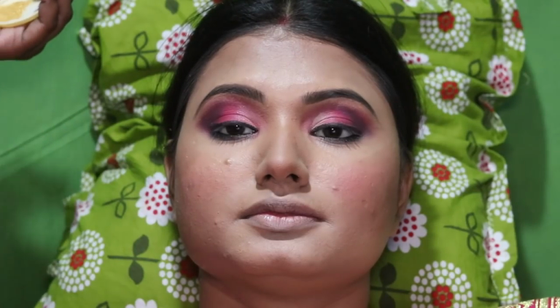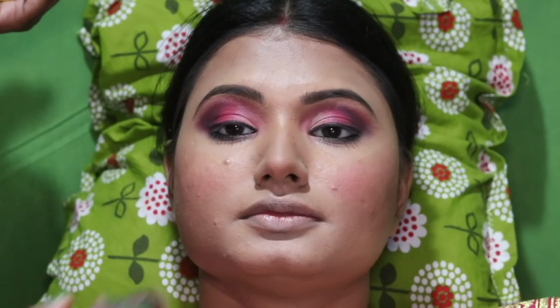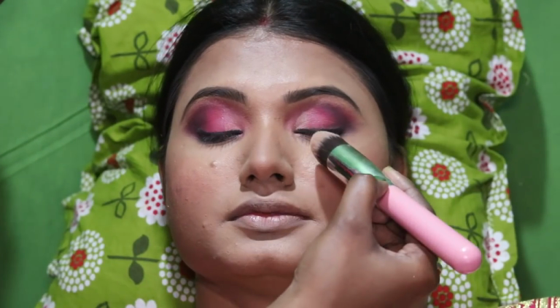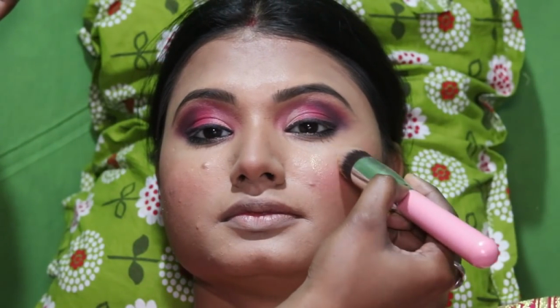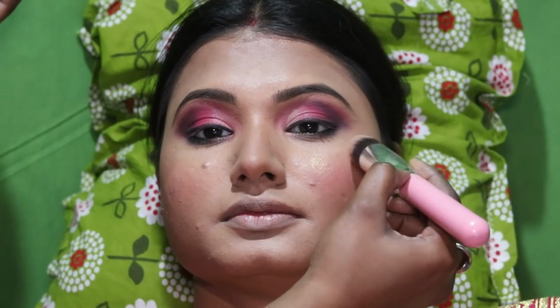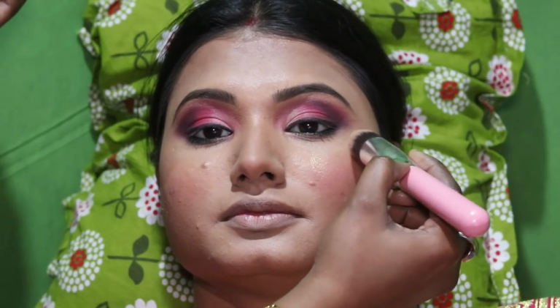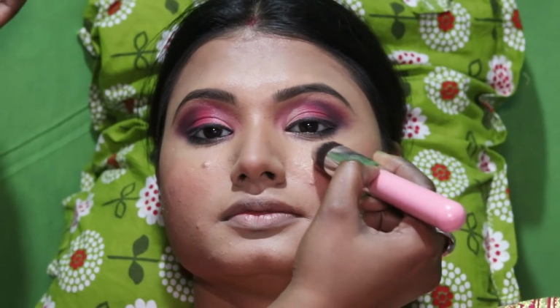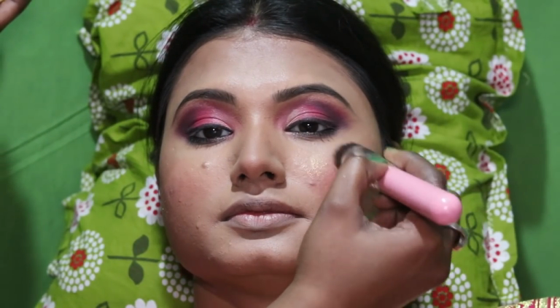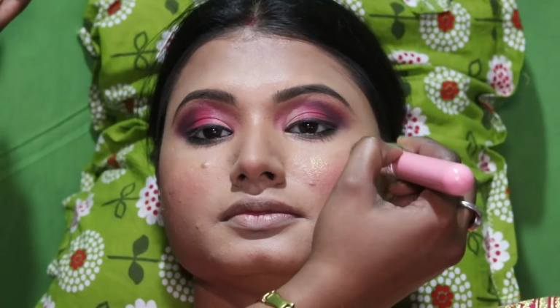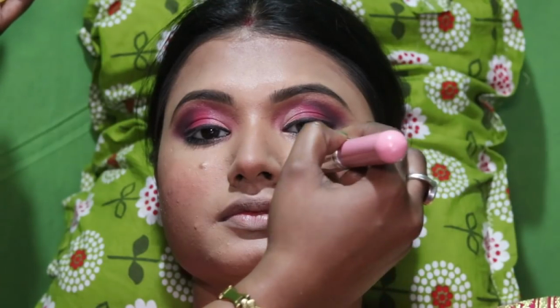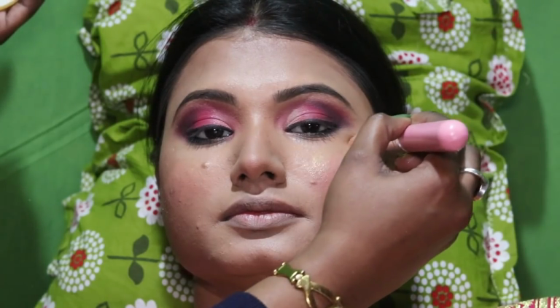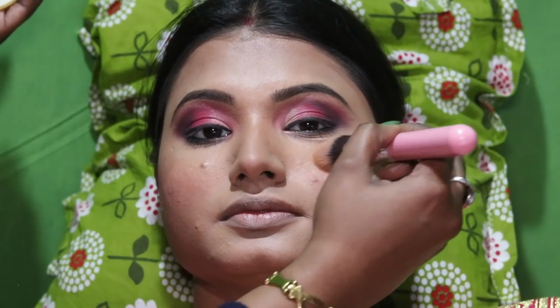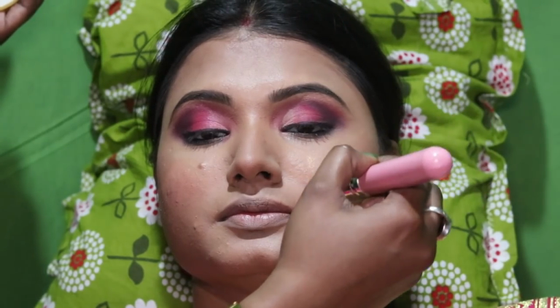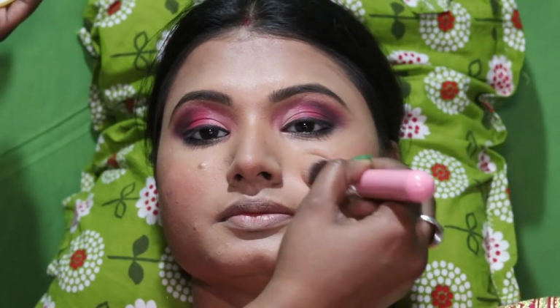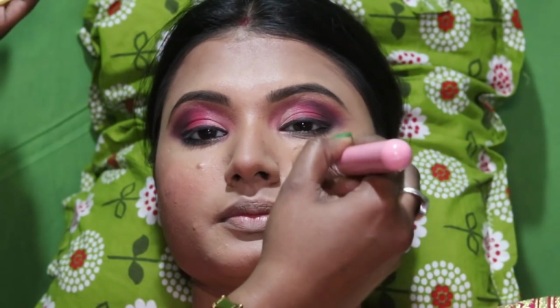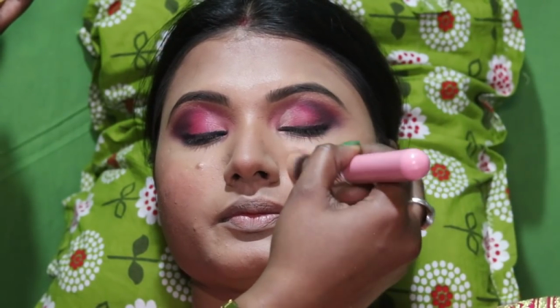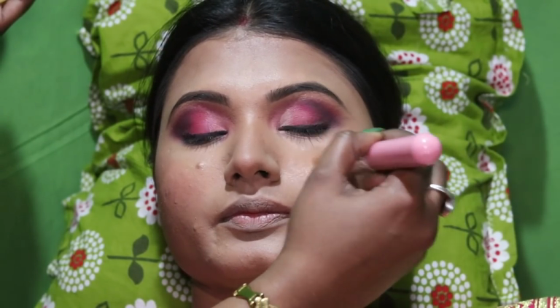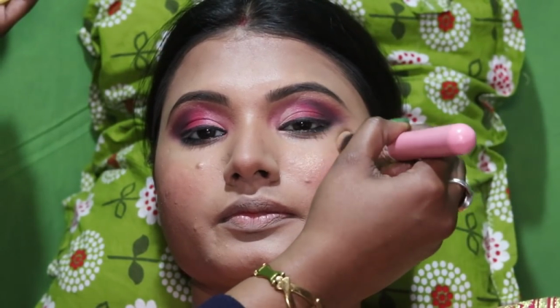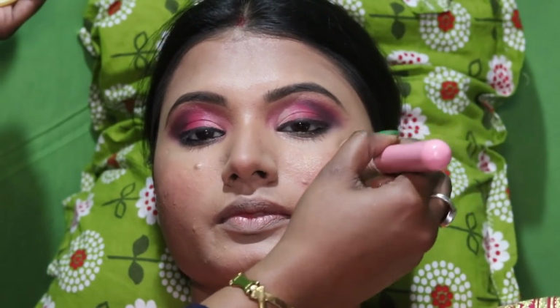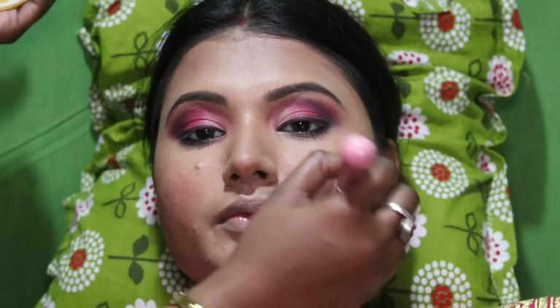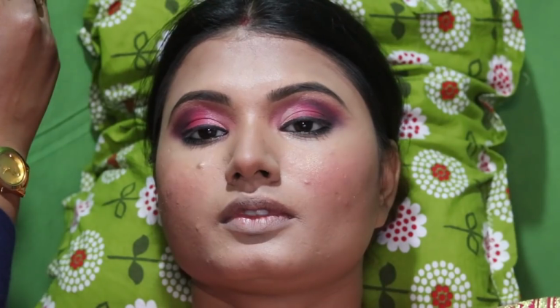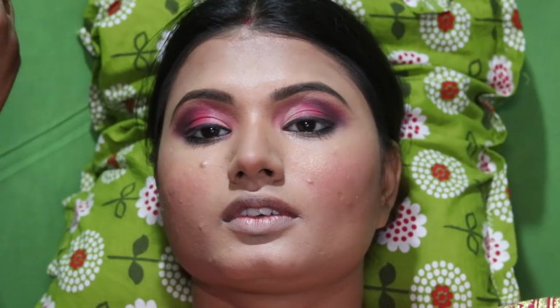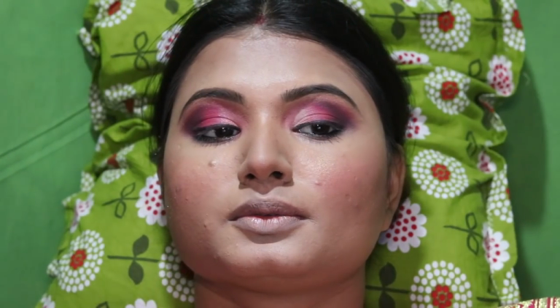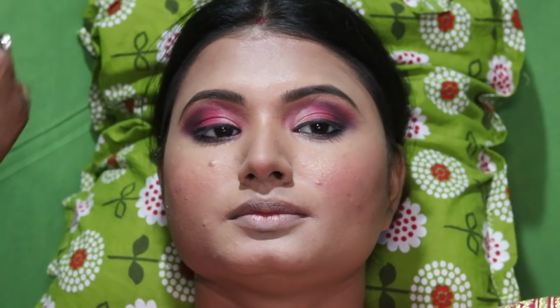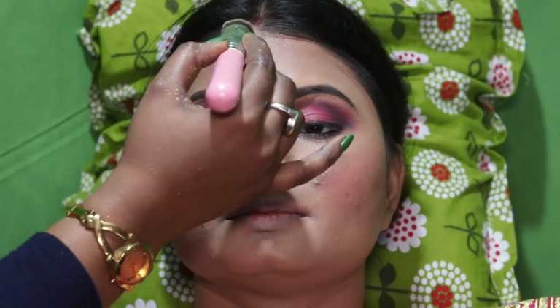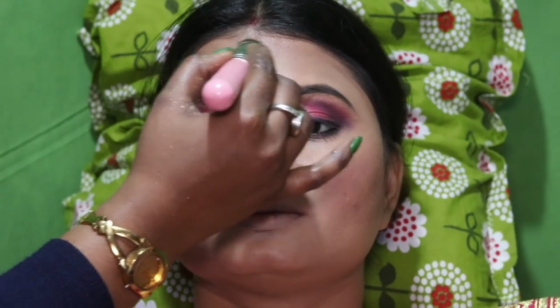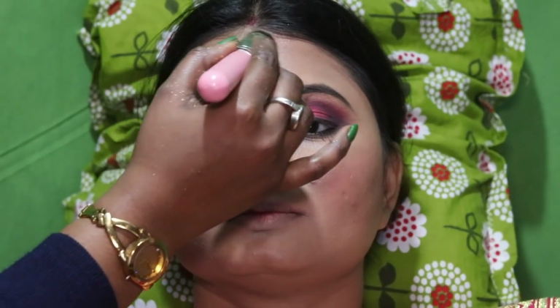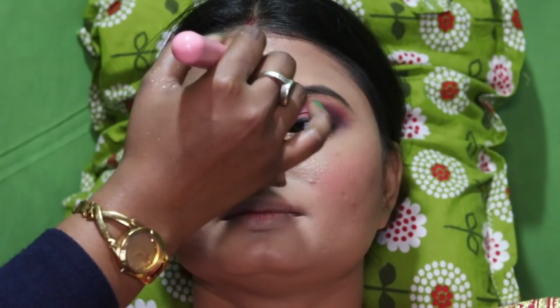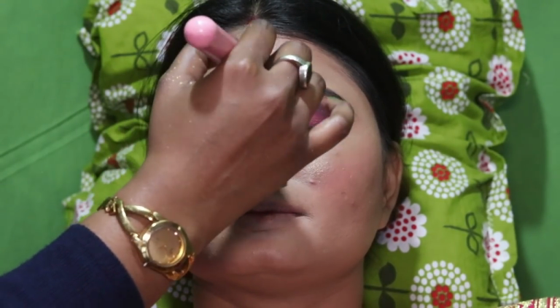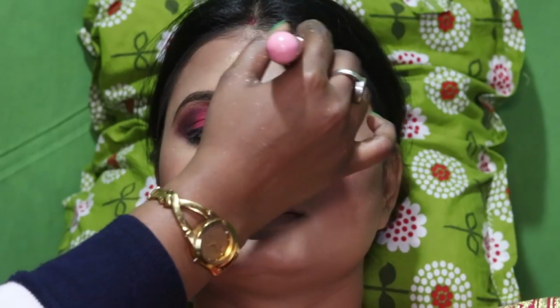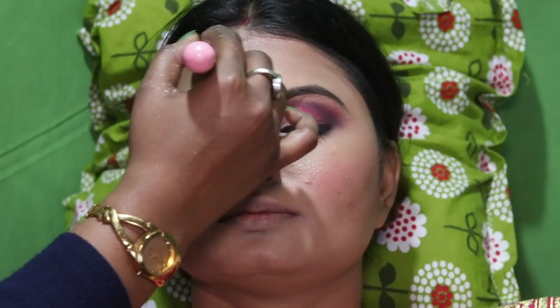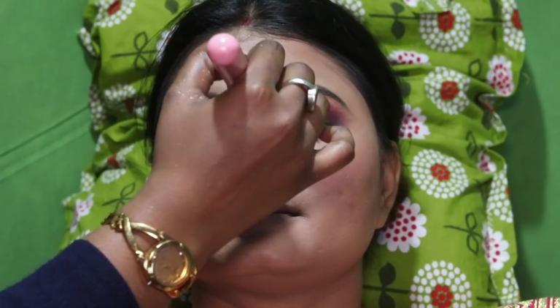We use a highlighter. Next, I'm going to apply highlighter. I'm going to make this makeup look very beautiful and use it very well.